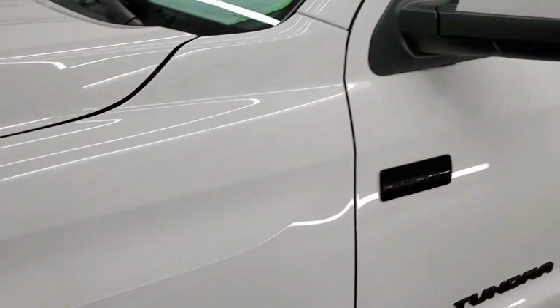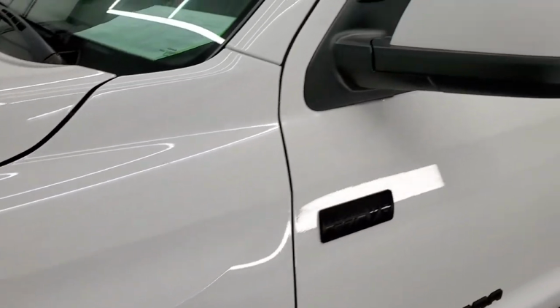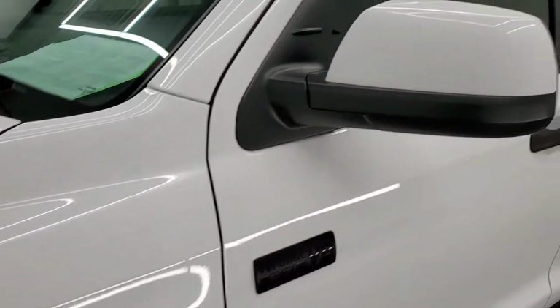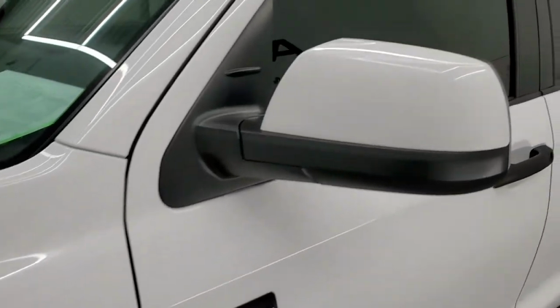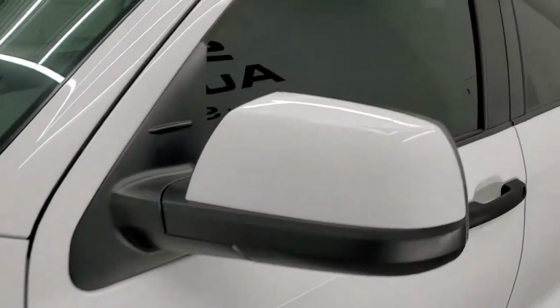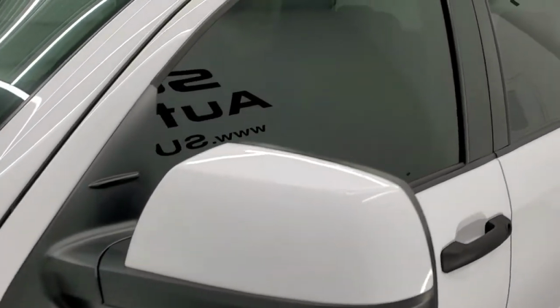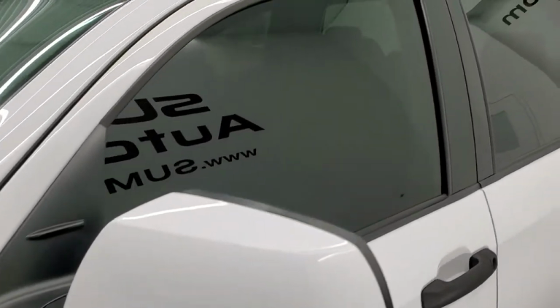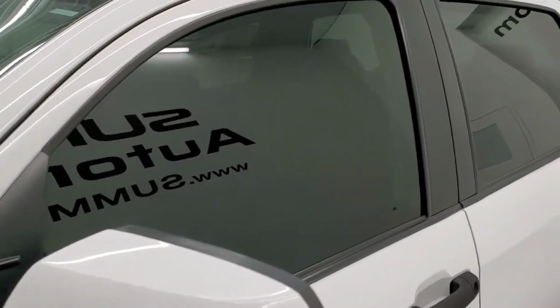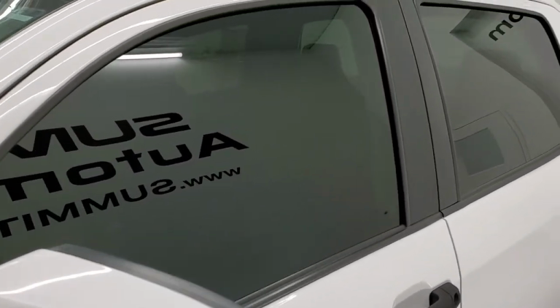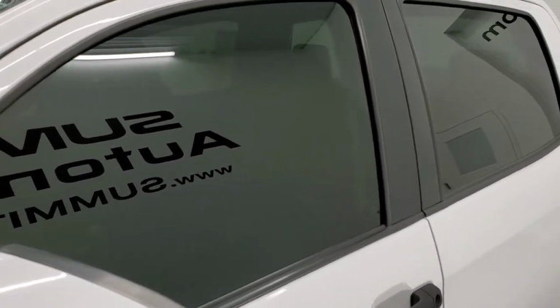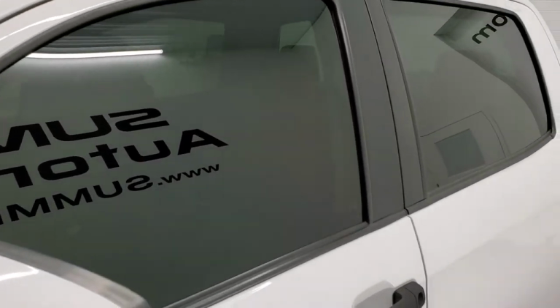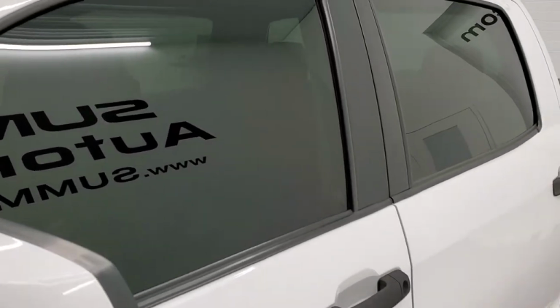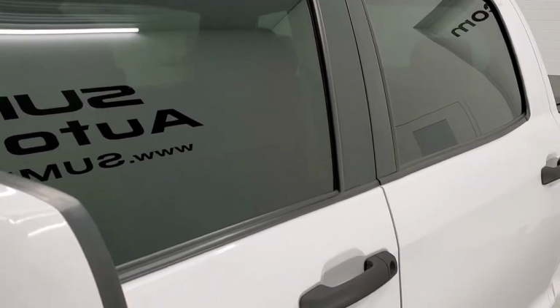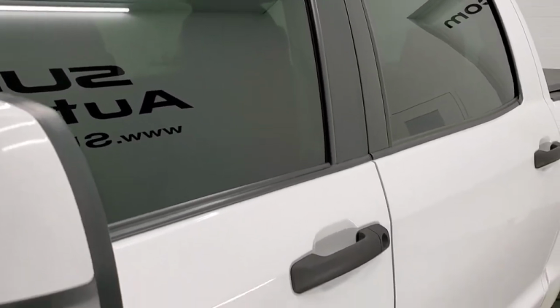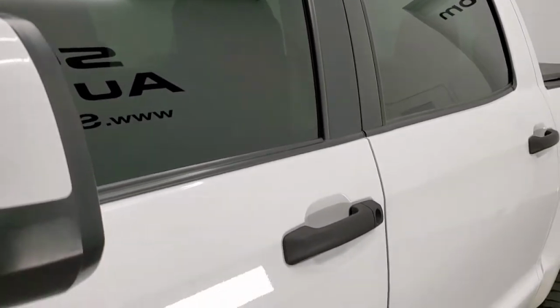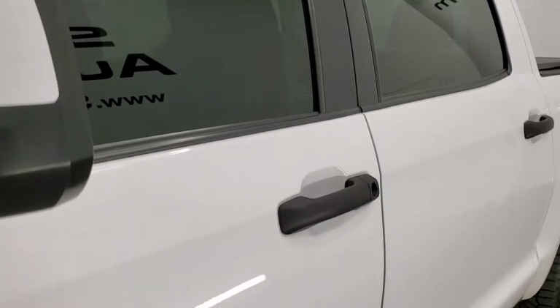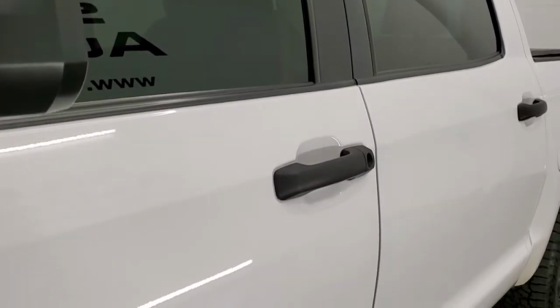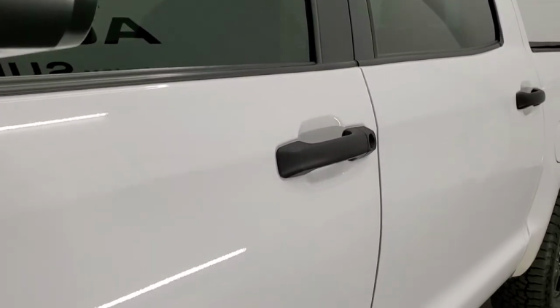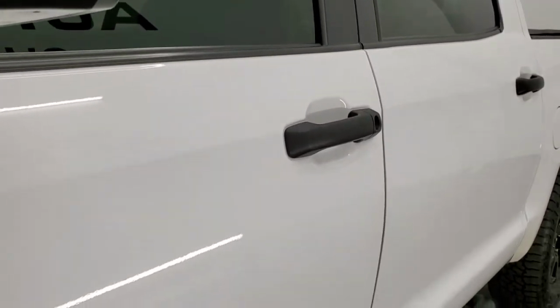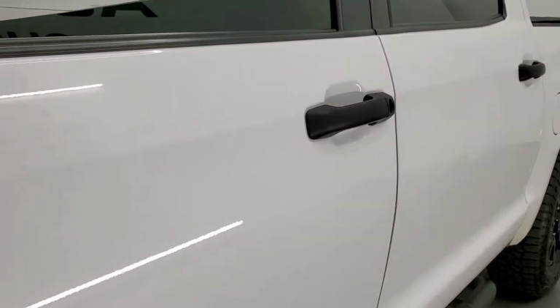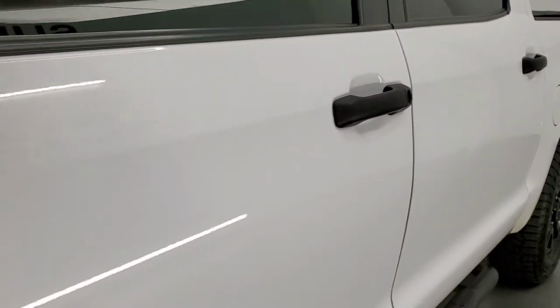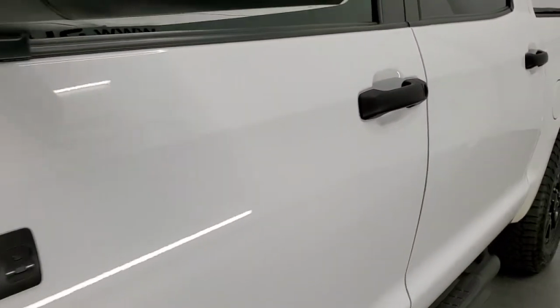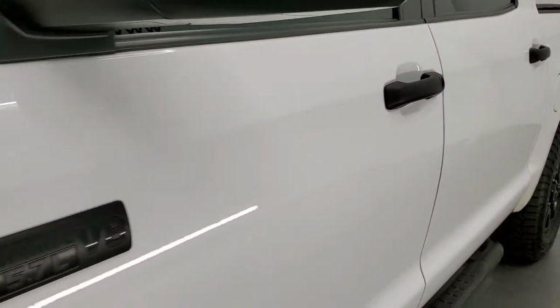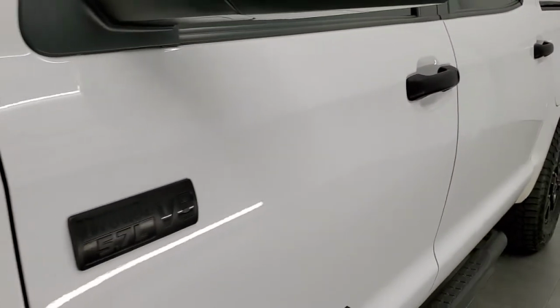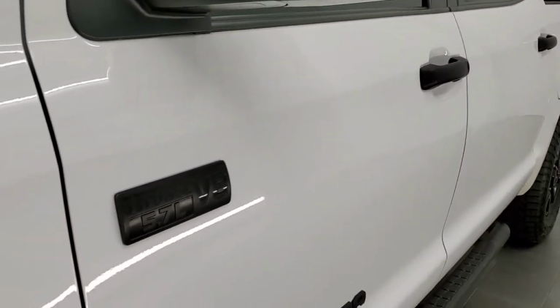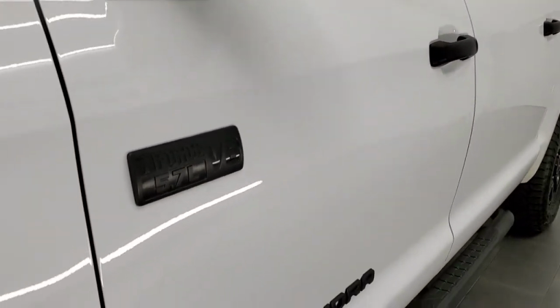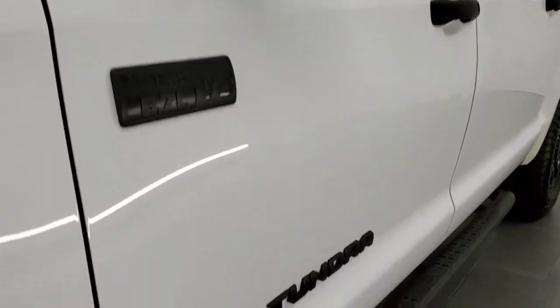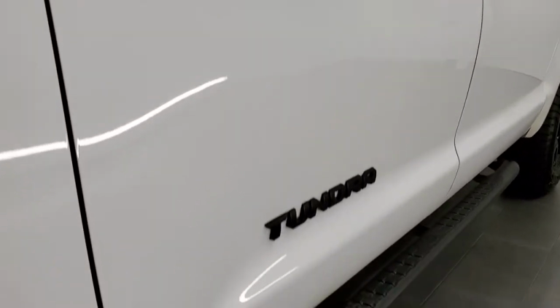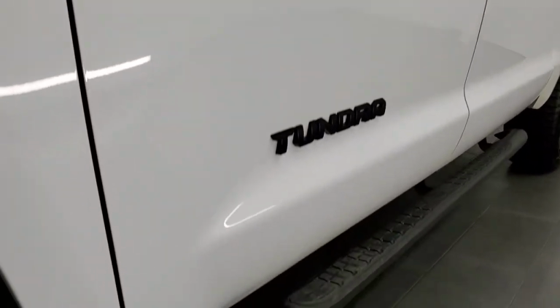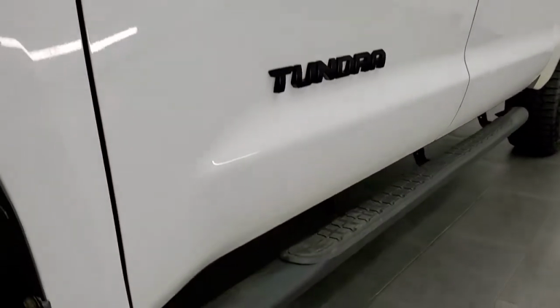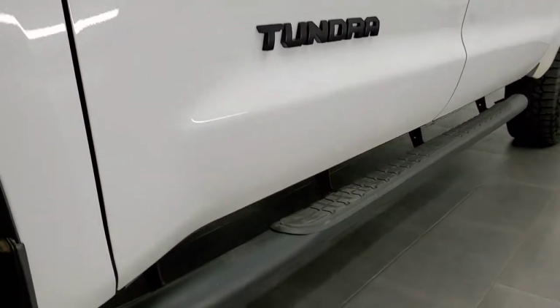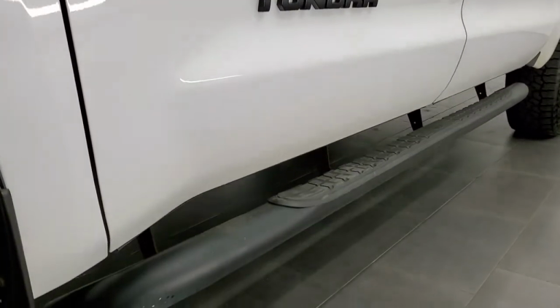If you'd like to check out all the photos on this truck, in the upper right hand part of your screen is a link to our website. Click that and check us out there.